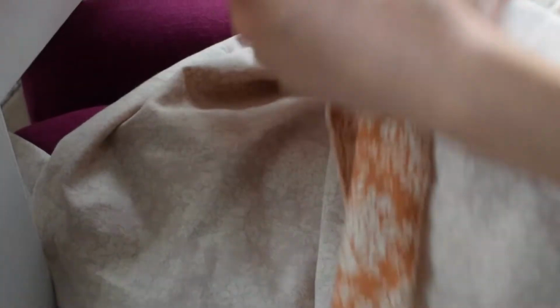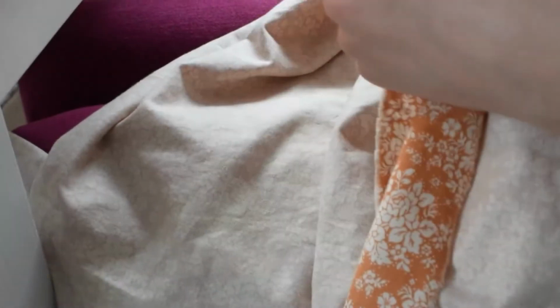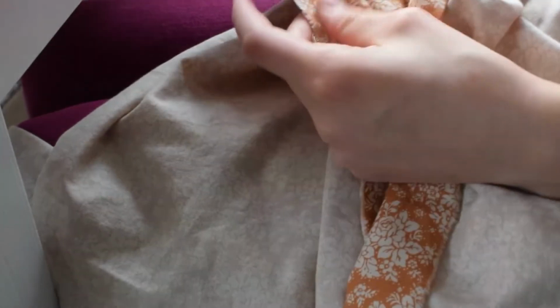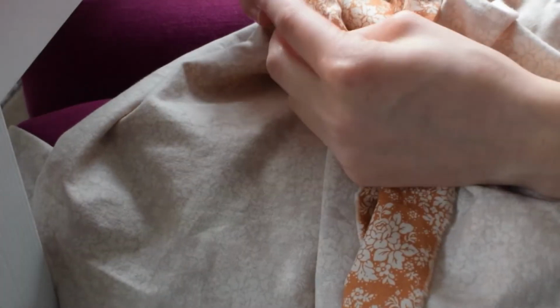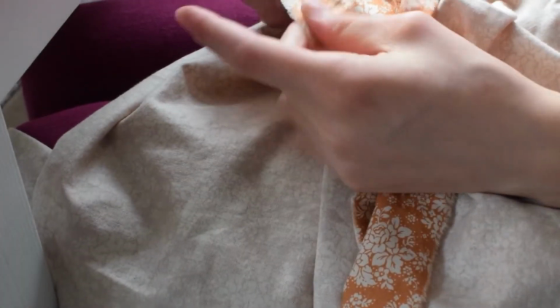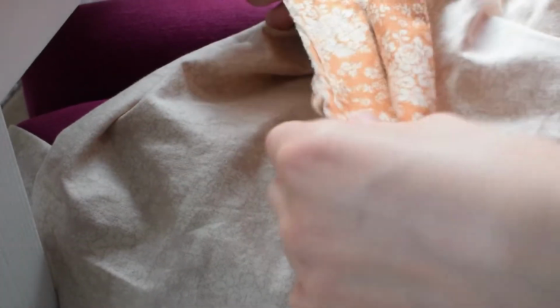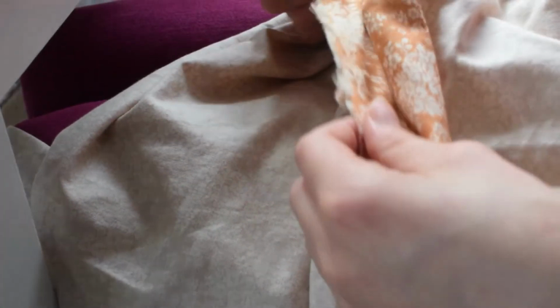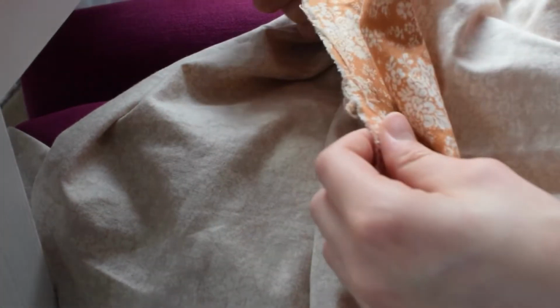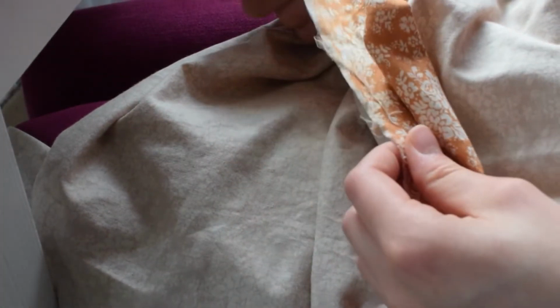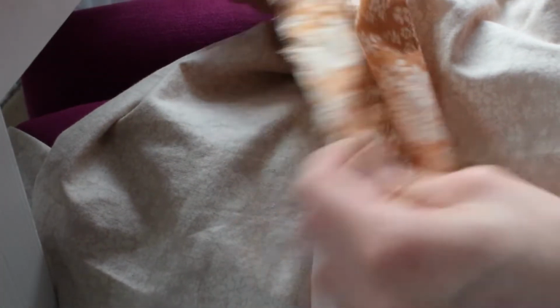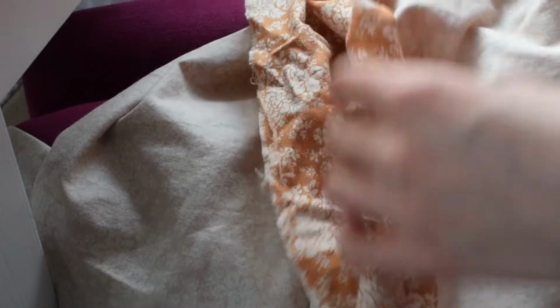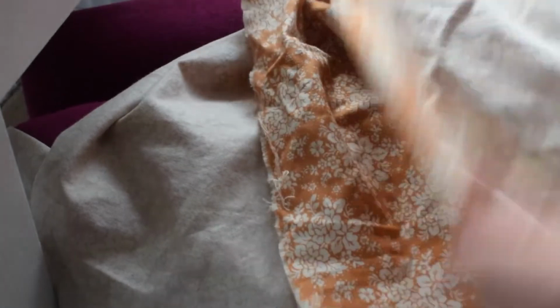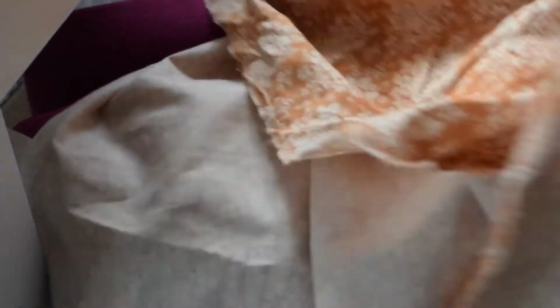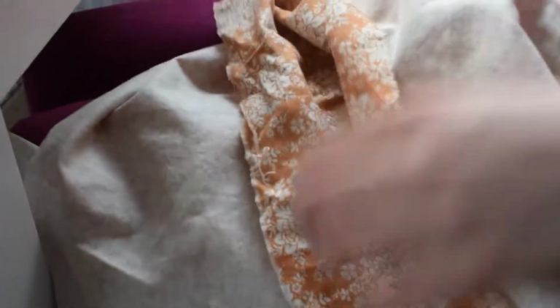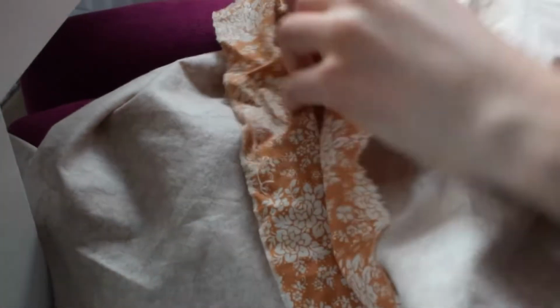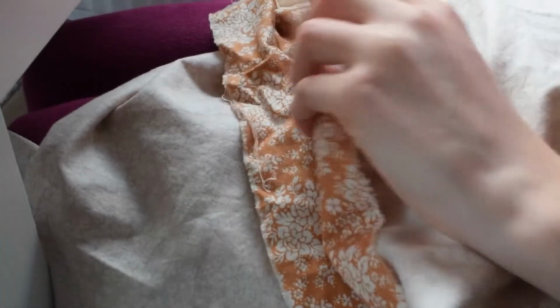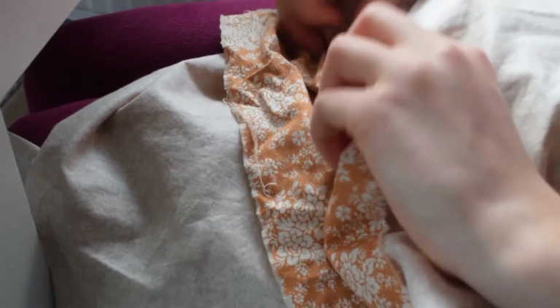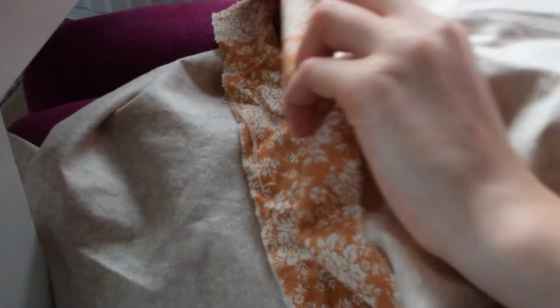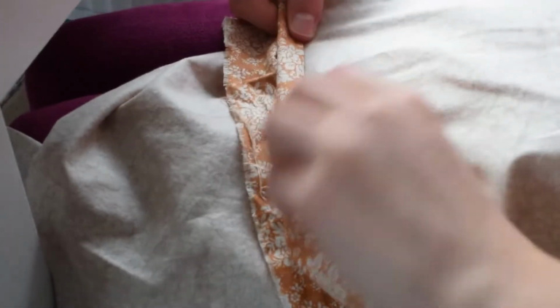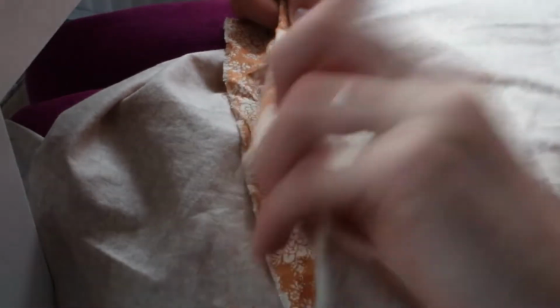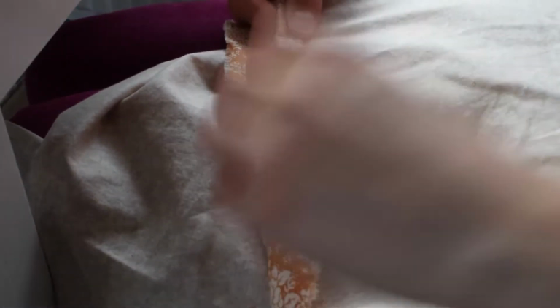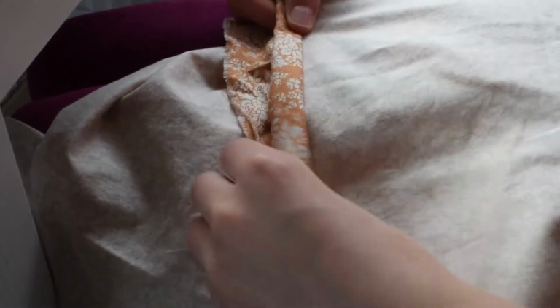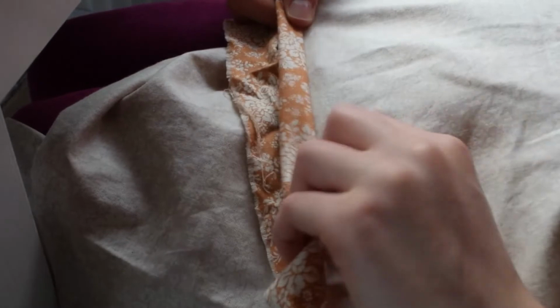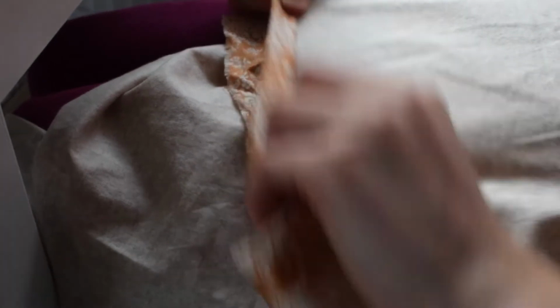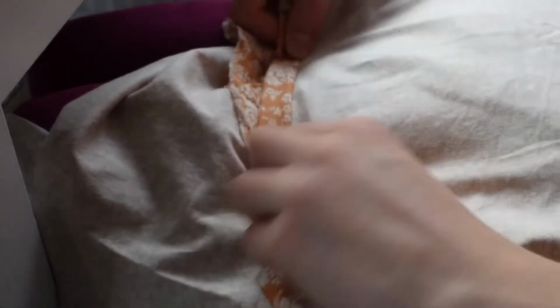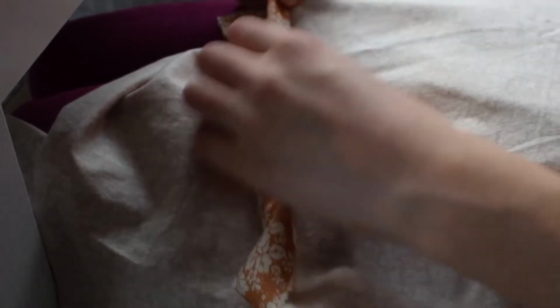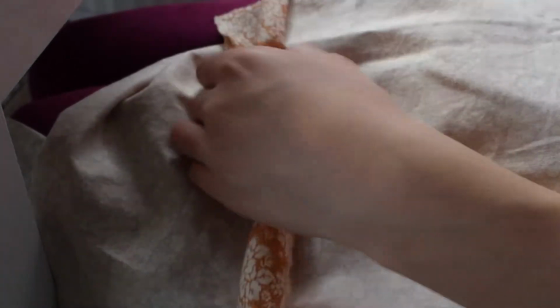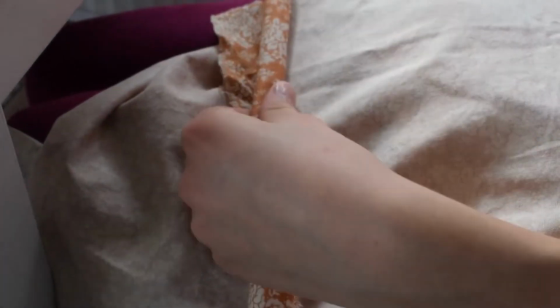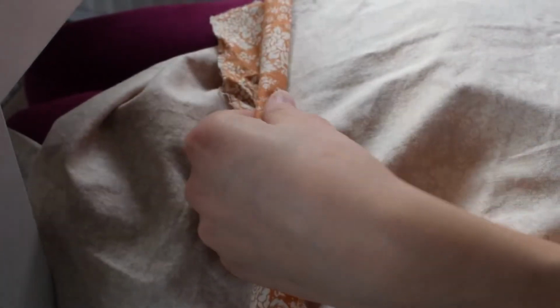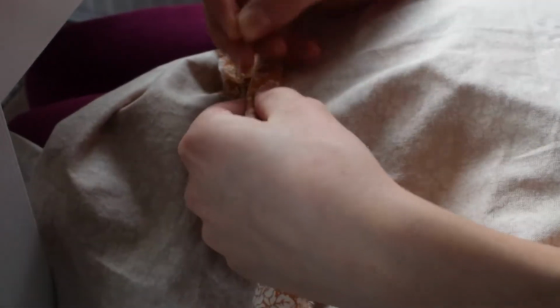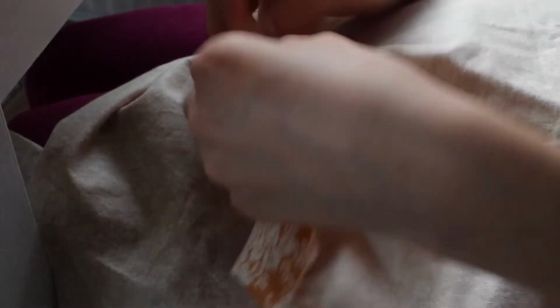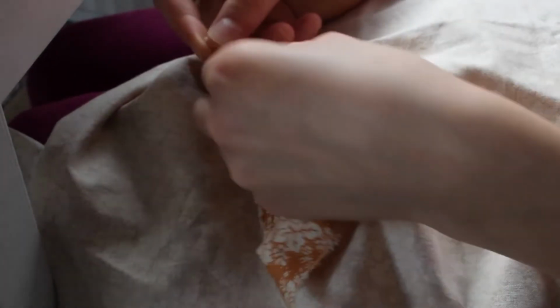Because as you can see the rough edge does tend to fray a bit, especially after washing. That's why I'm doing a double fold here to create a nice rolled hem that won't fray.